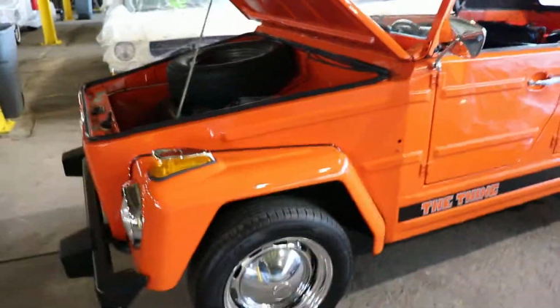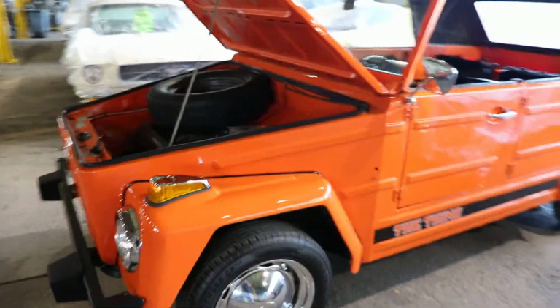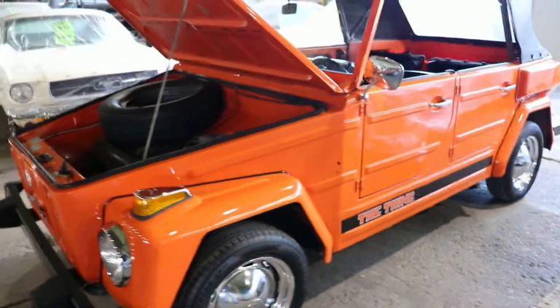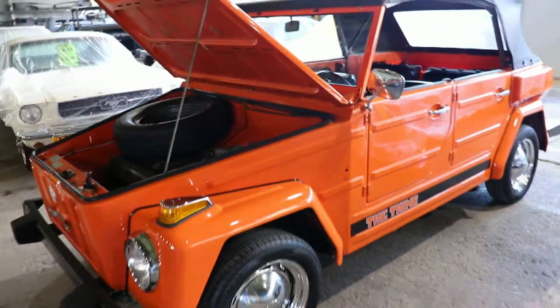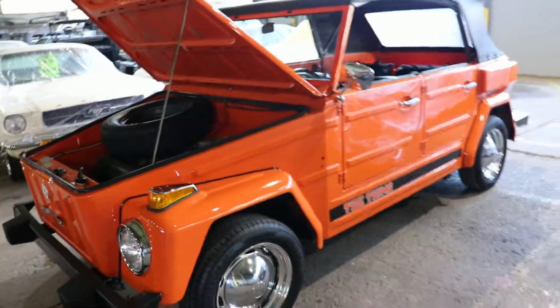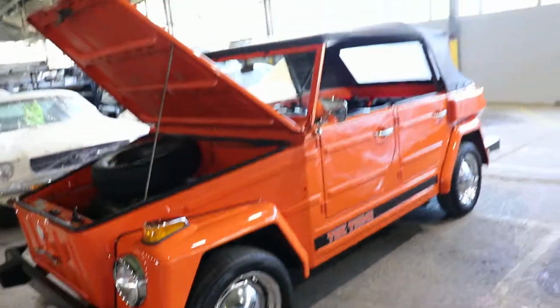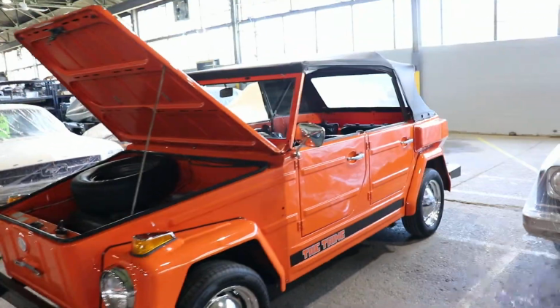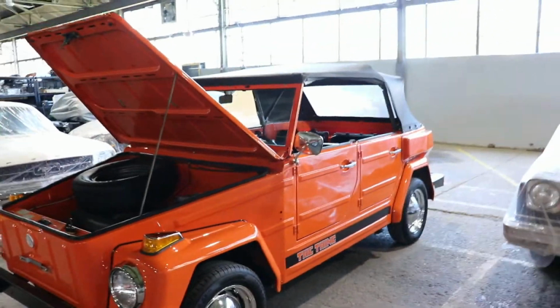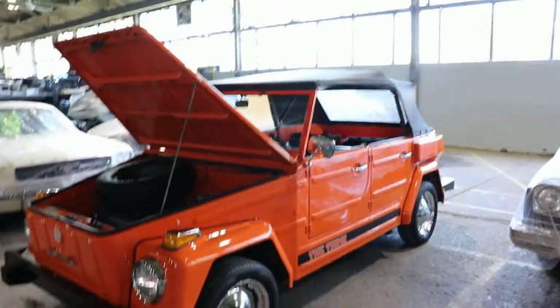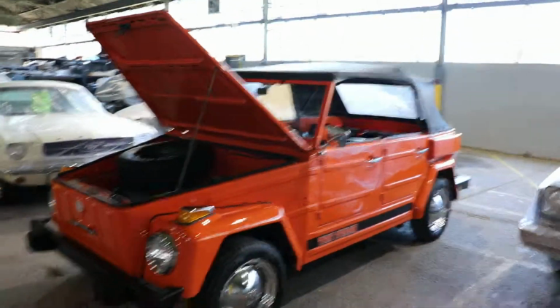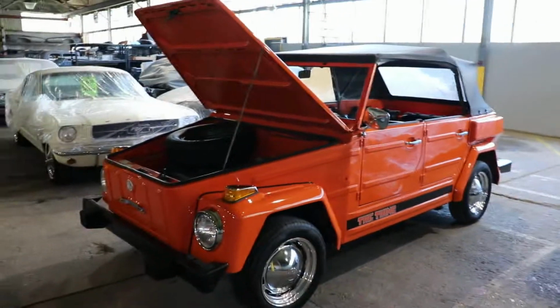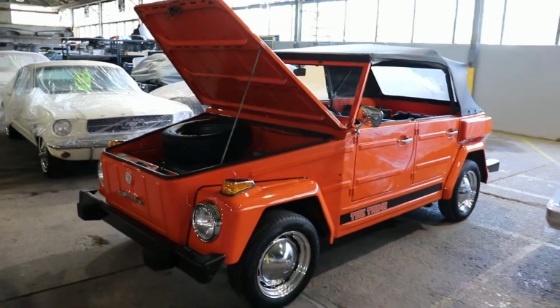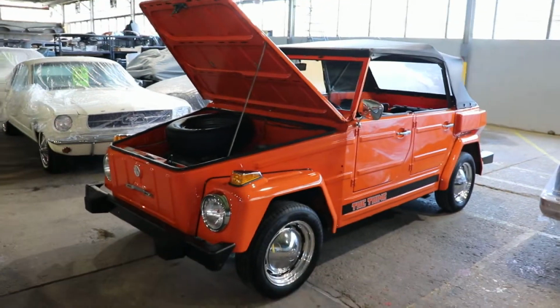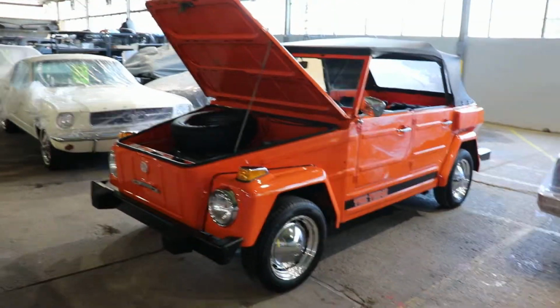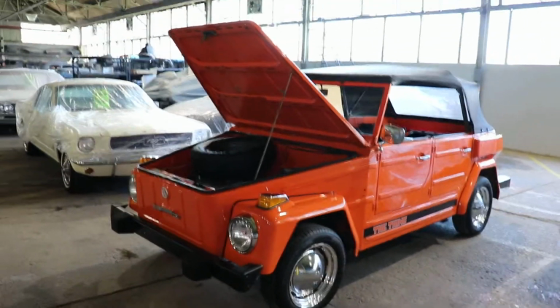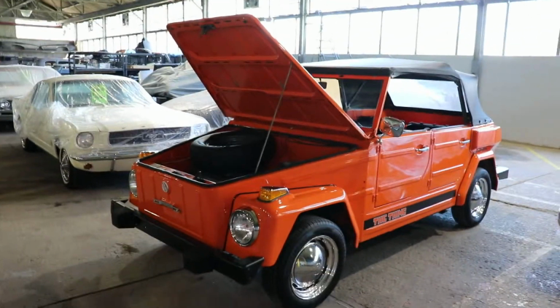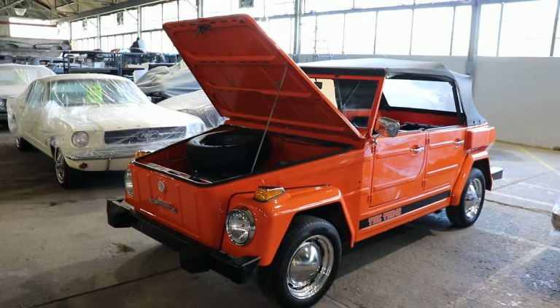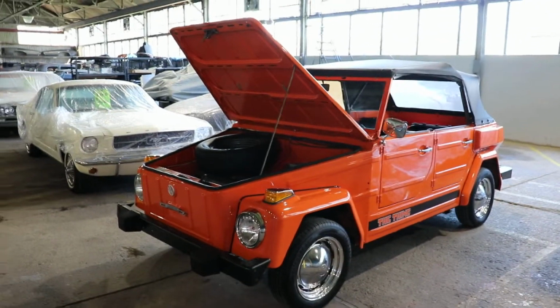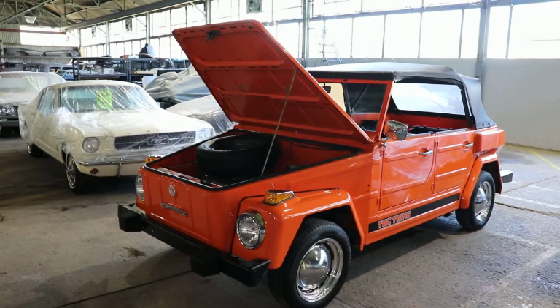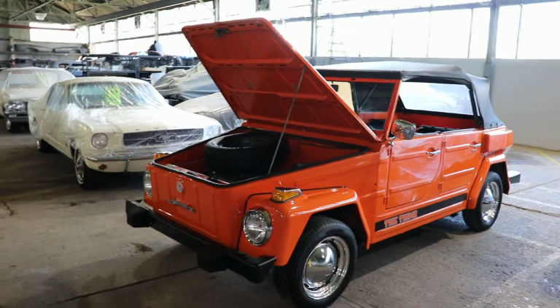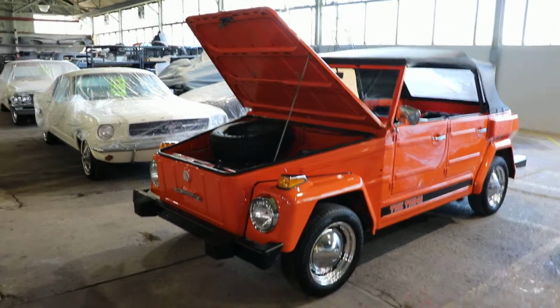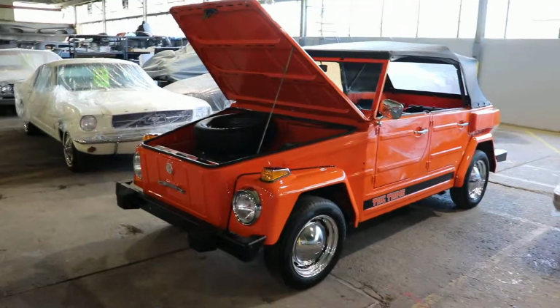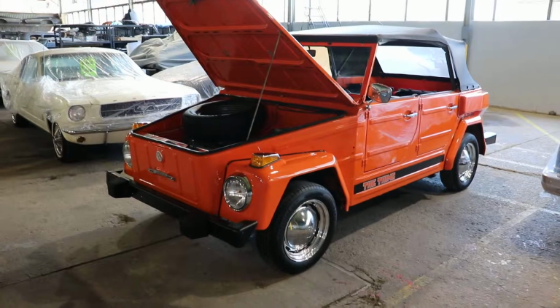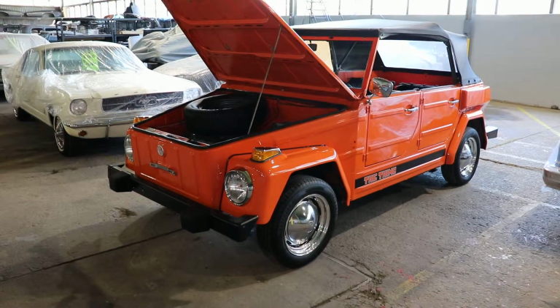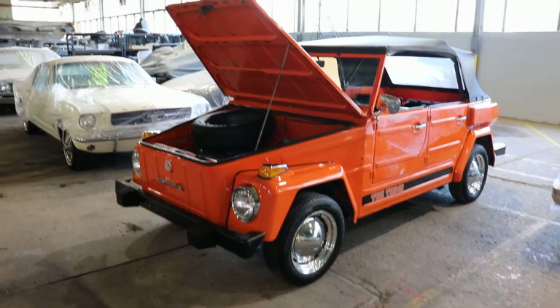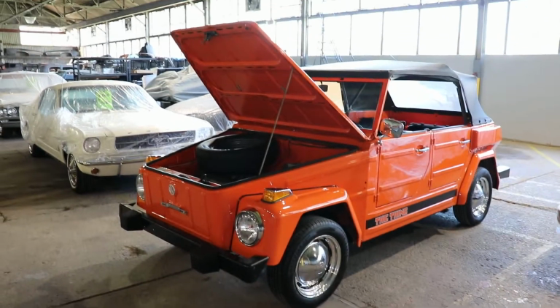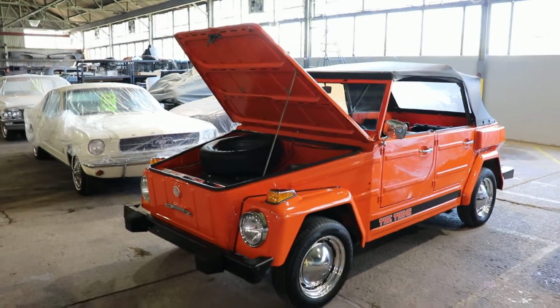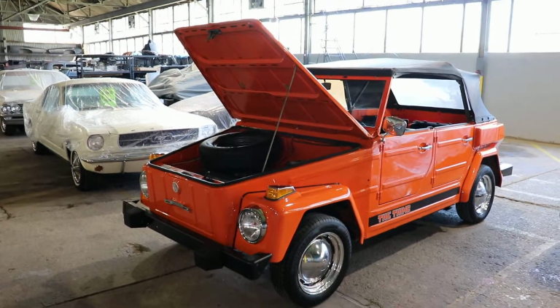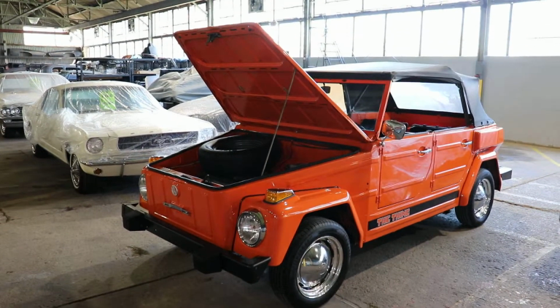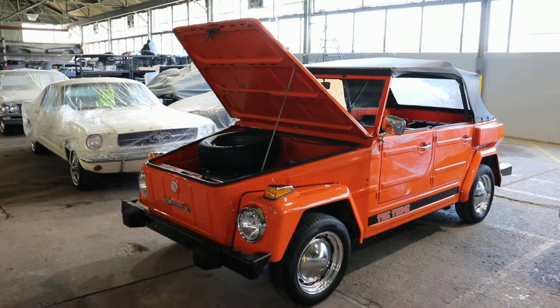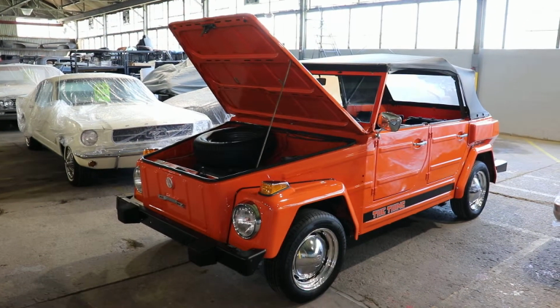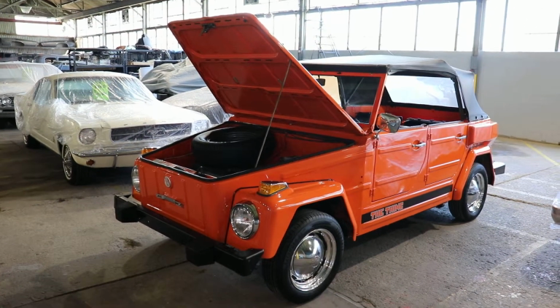A neat little Volkswagen. Give us a call at 215-938-9265. Visit the website, JD's Classic at MuscleCars.com.